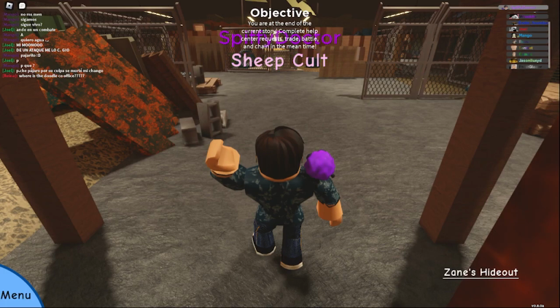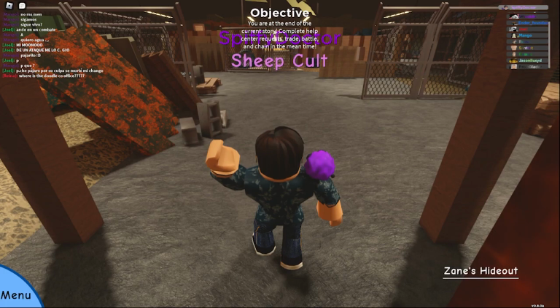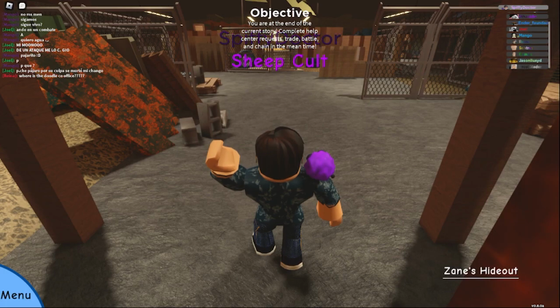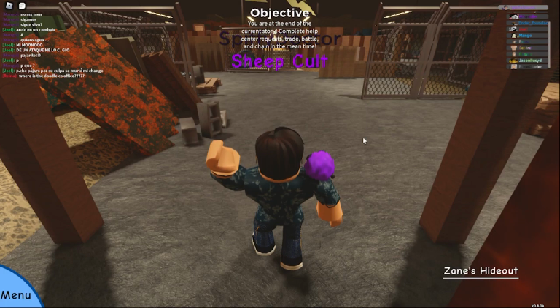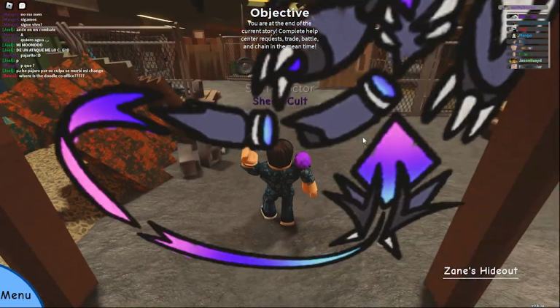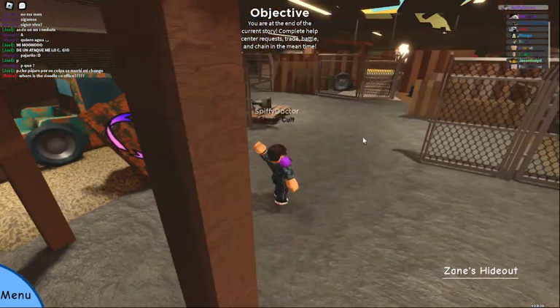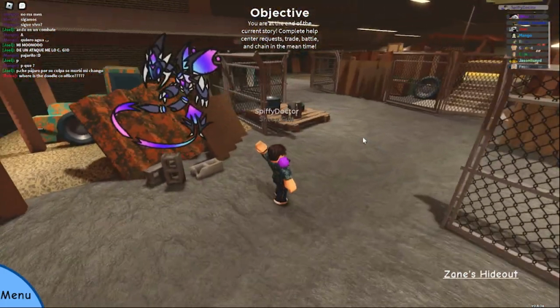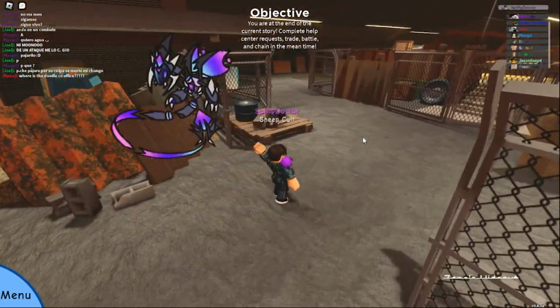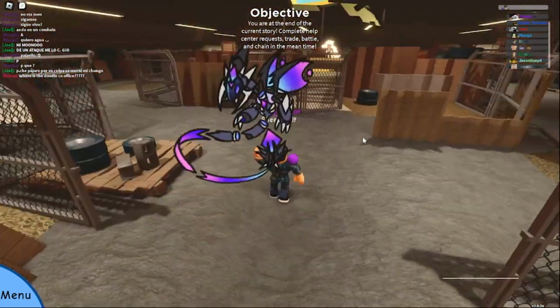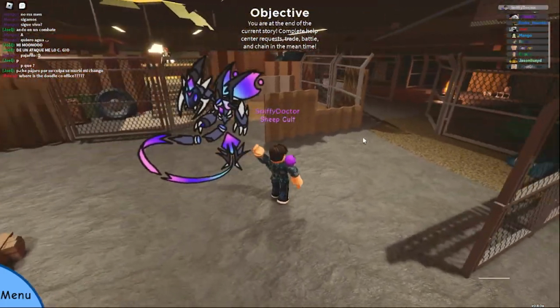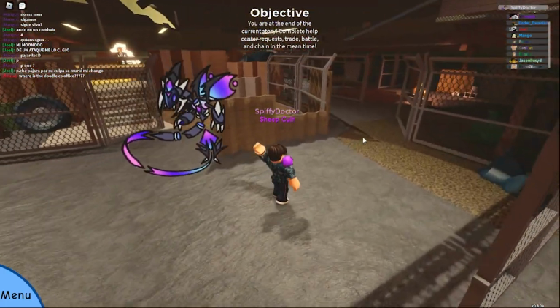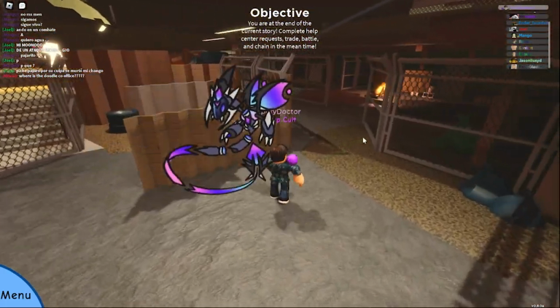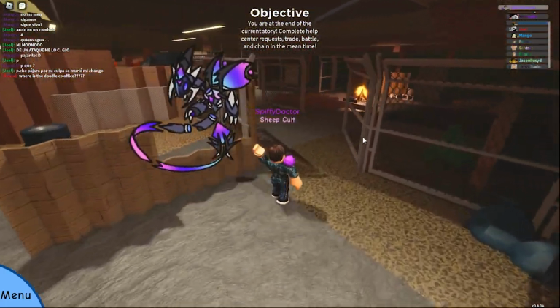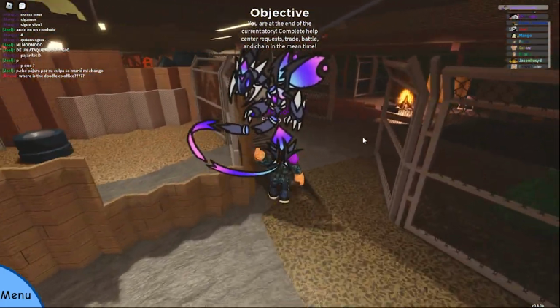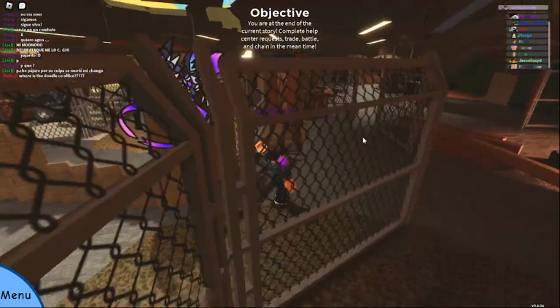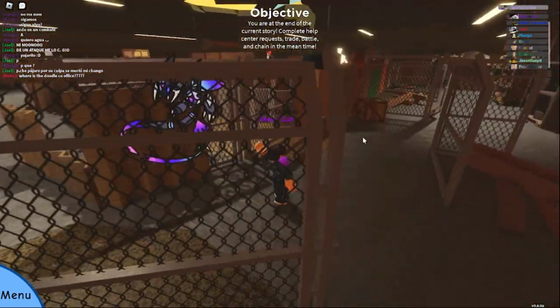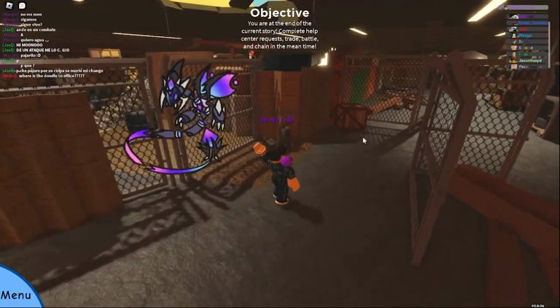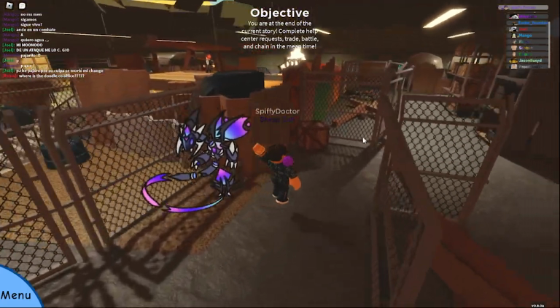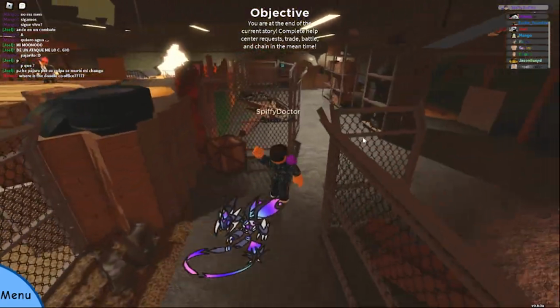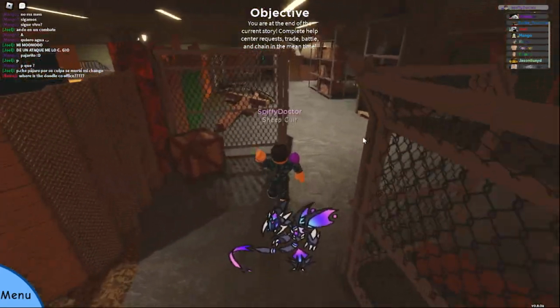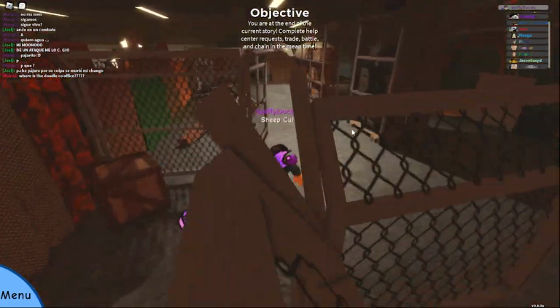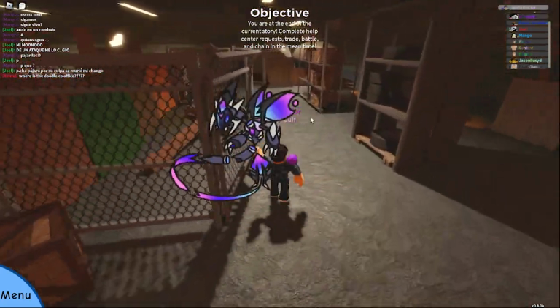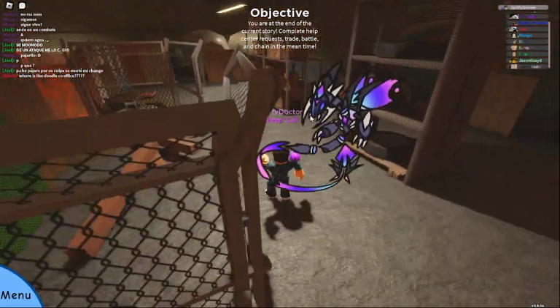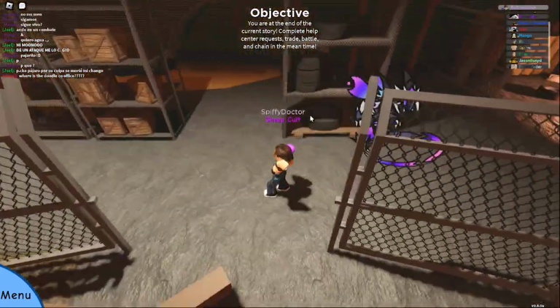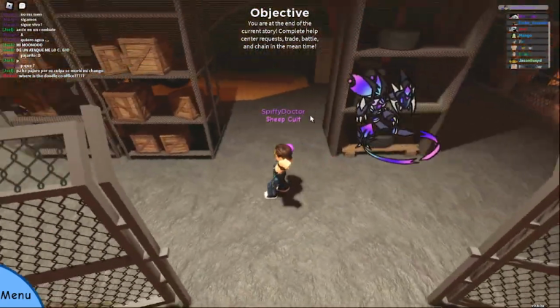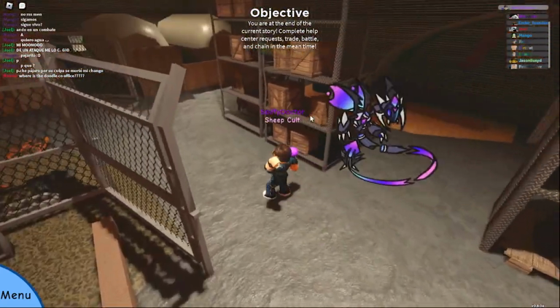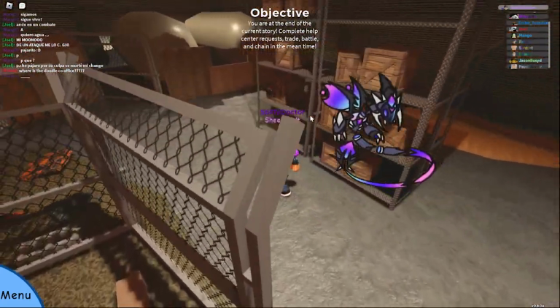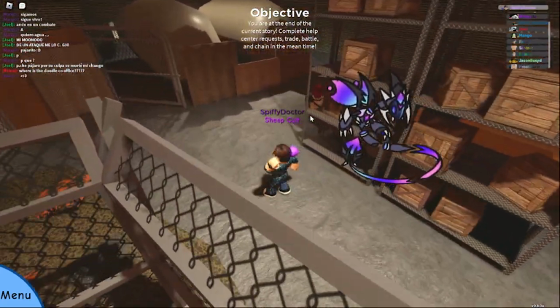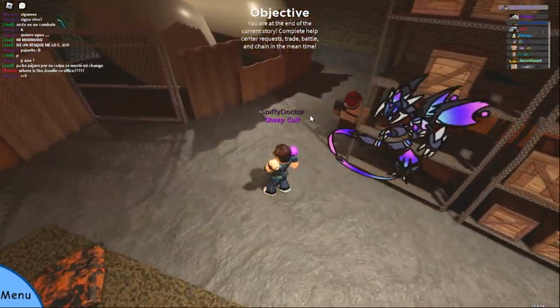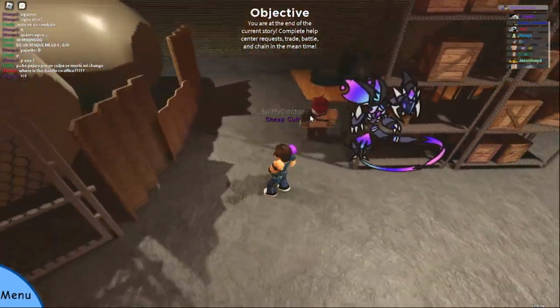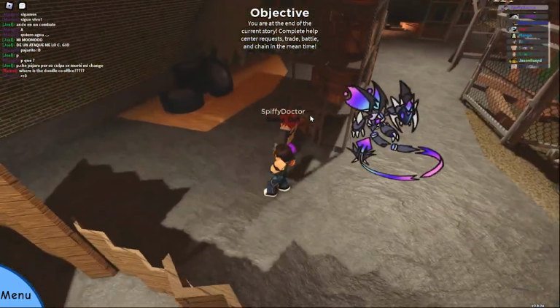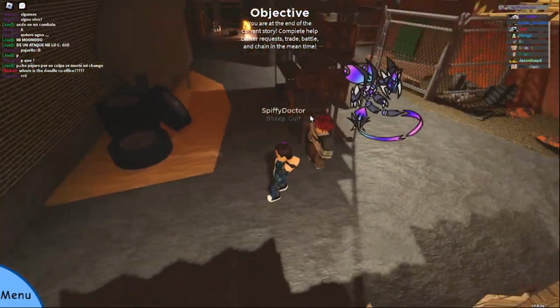Now for the seventh and eighth chest you just want to come inside as these are where the last two are. The first one you want to come over here and it will just be around somewhere.